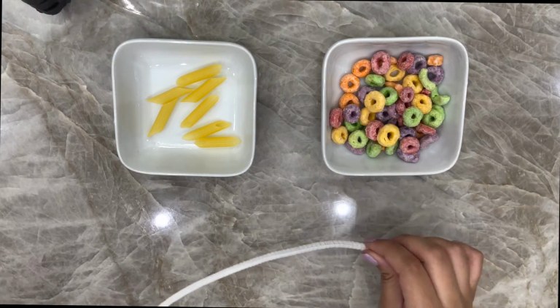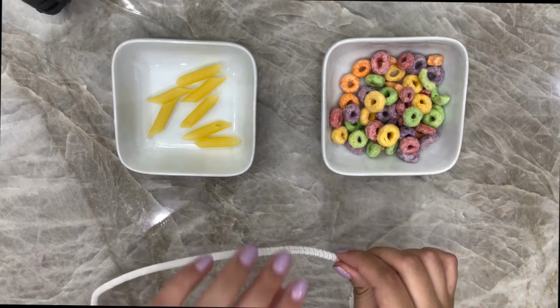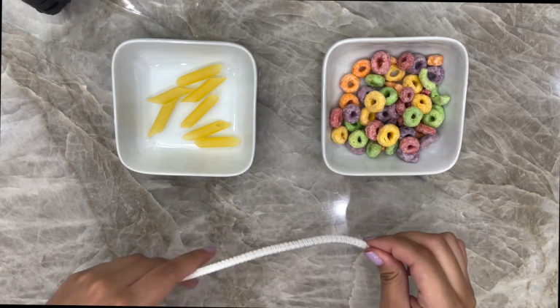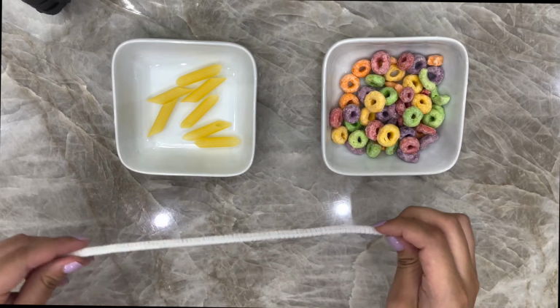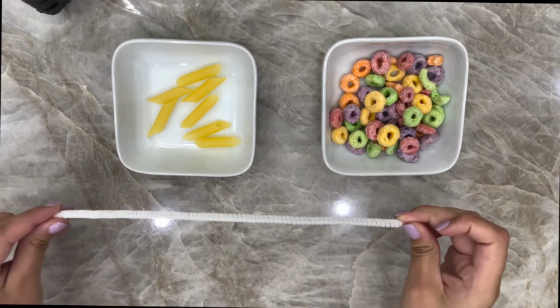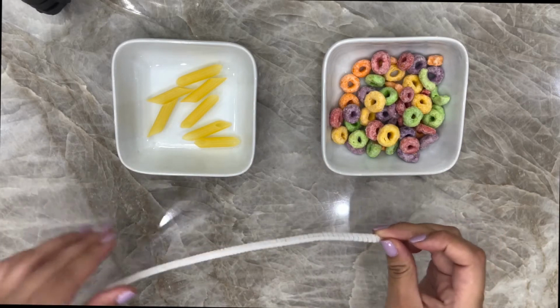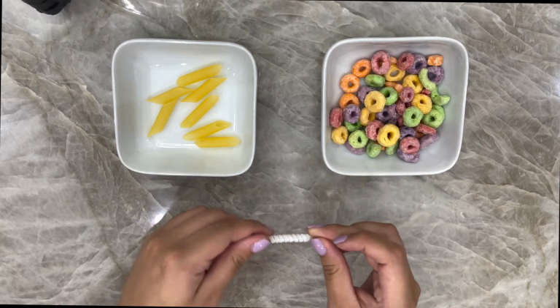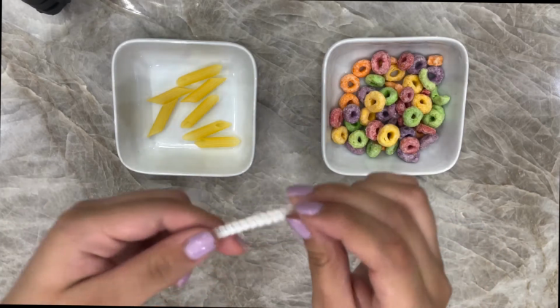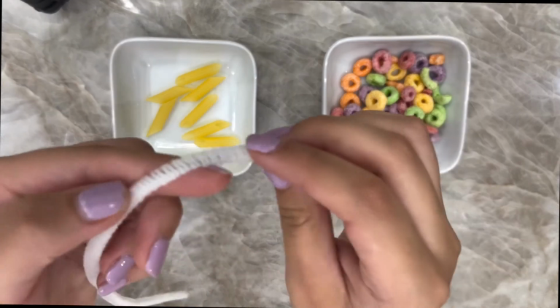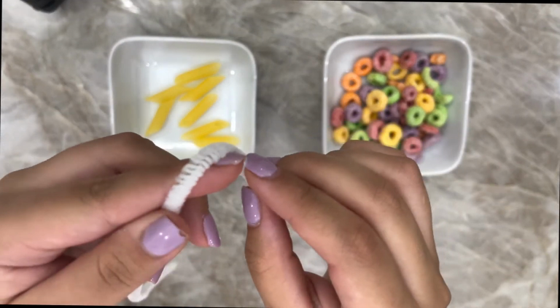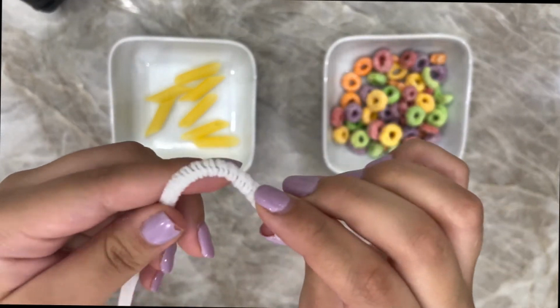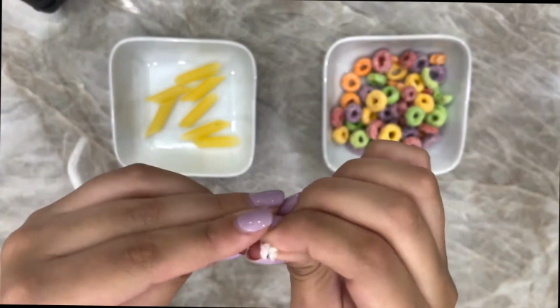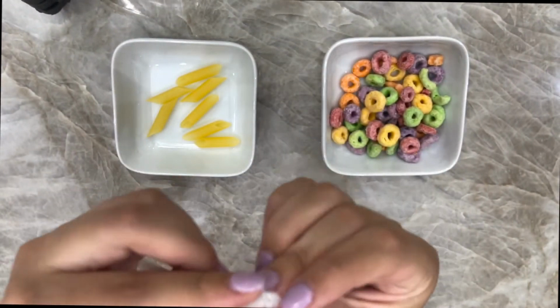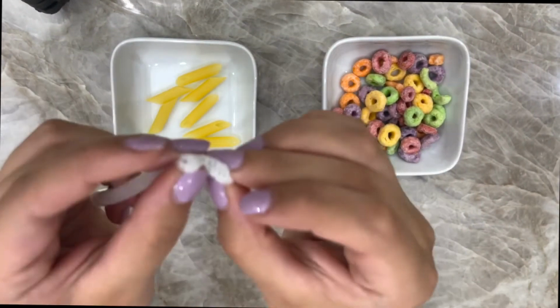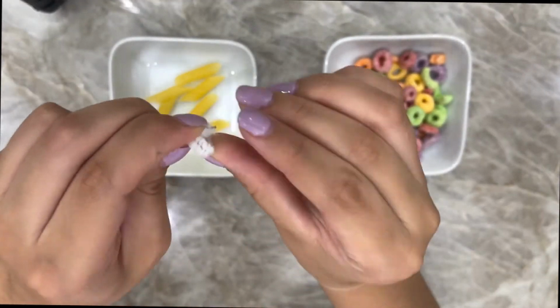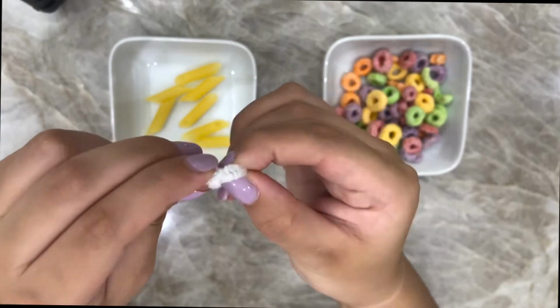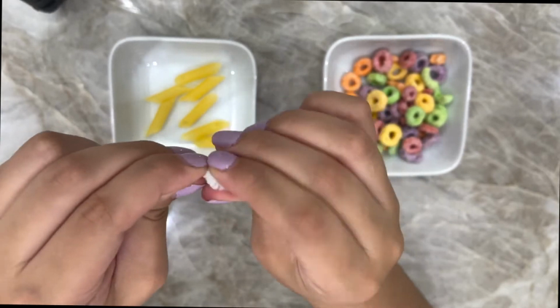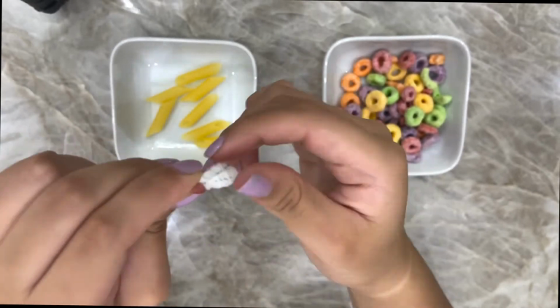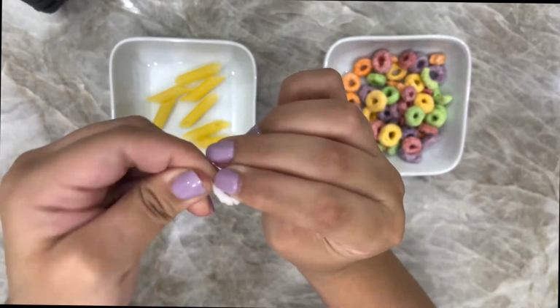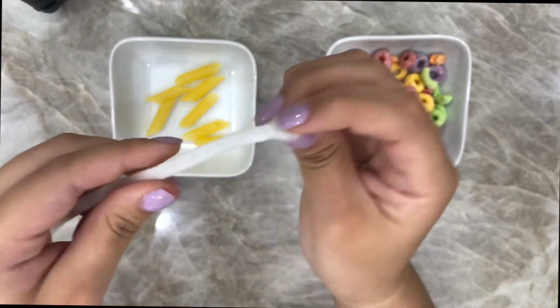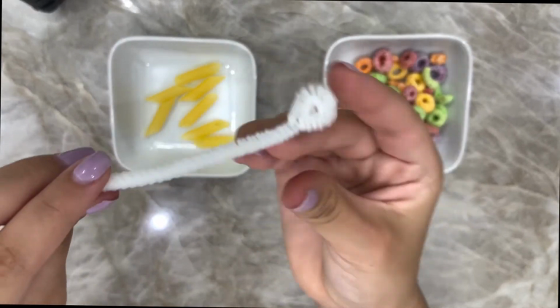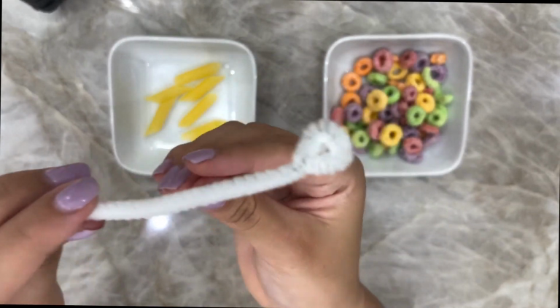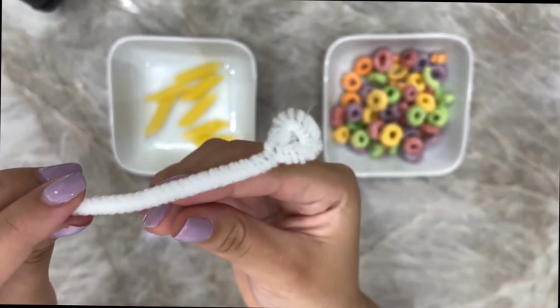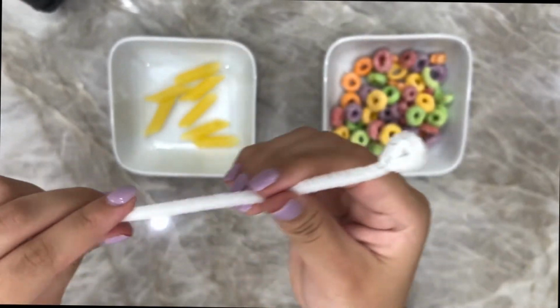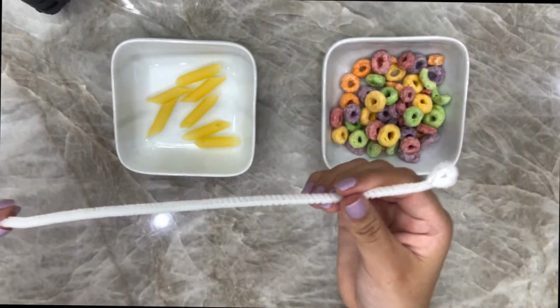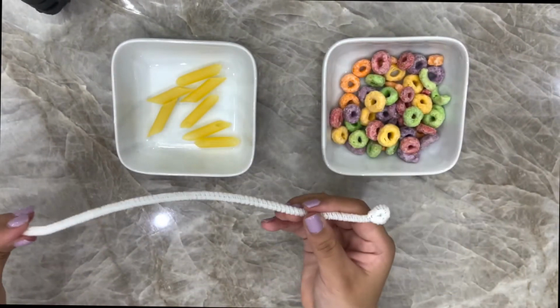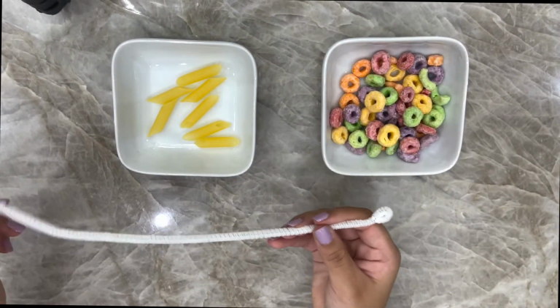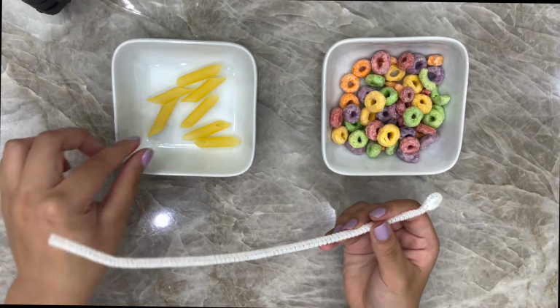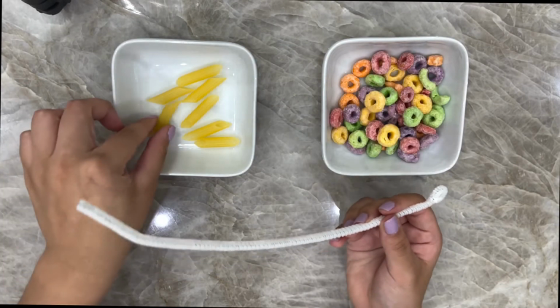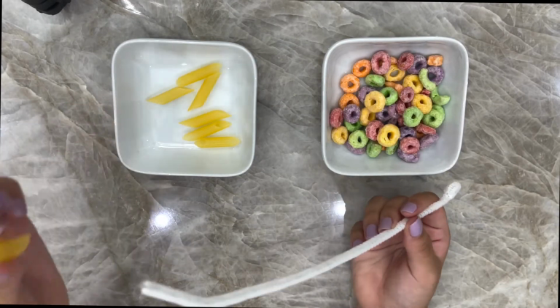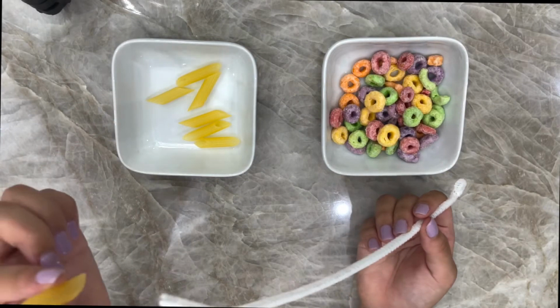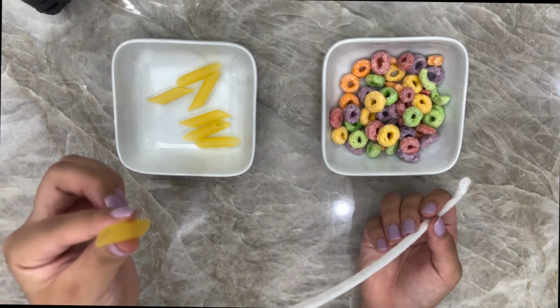Now you're going to grab your pipe cleaner or string and make a knot on one of the ends. If you can't do a knot, you can ask your parents for help.